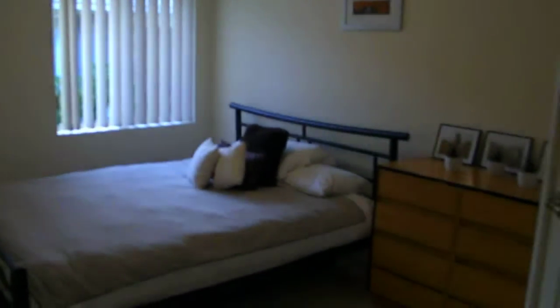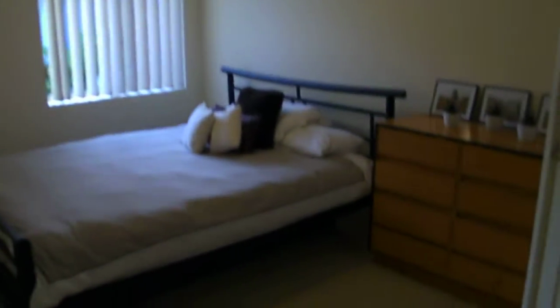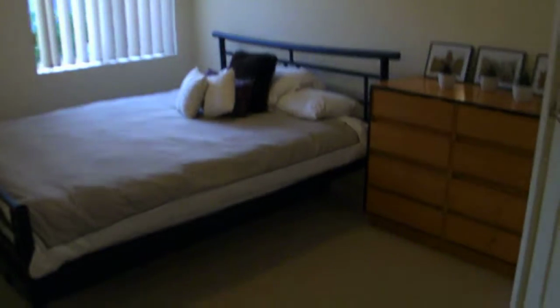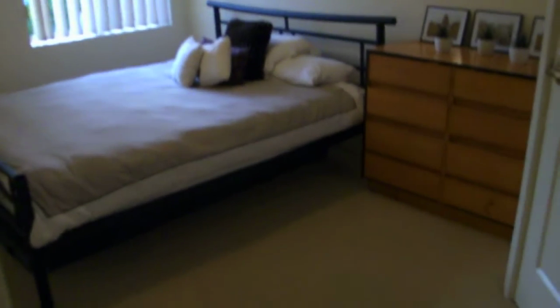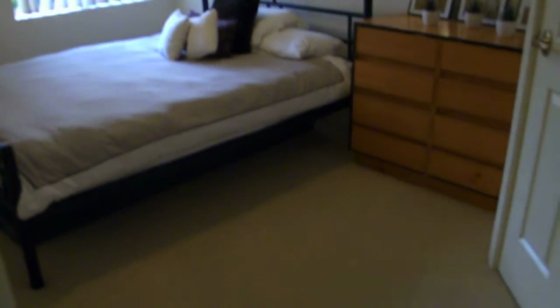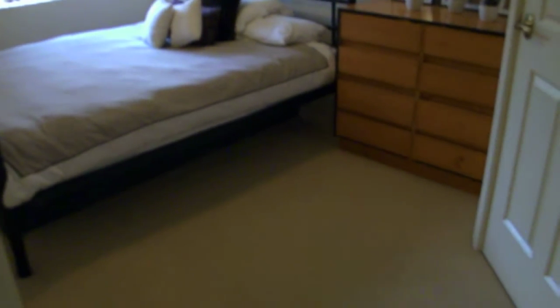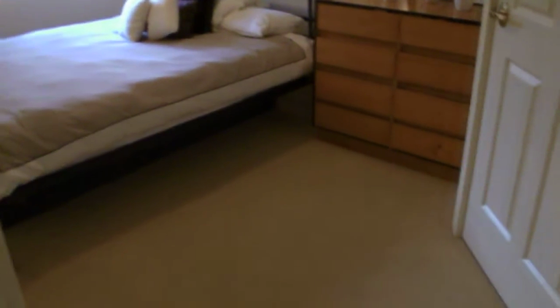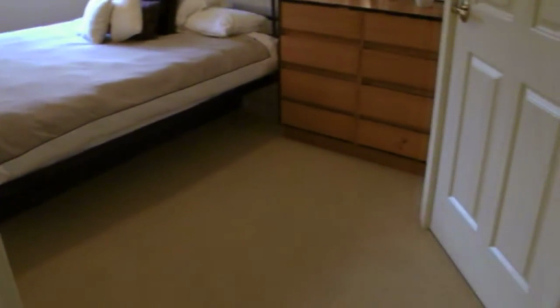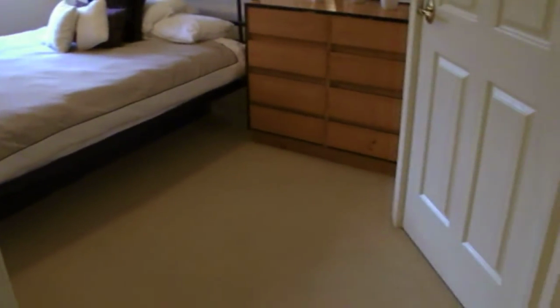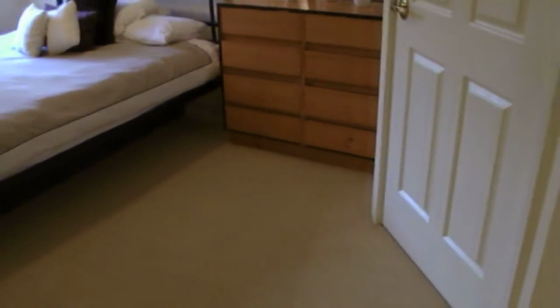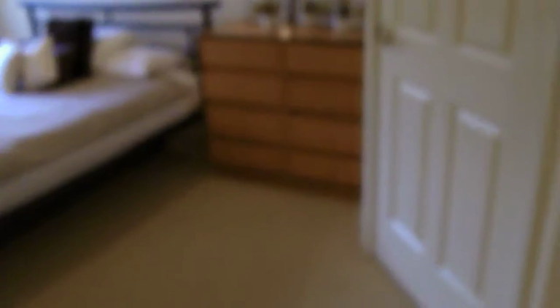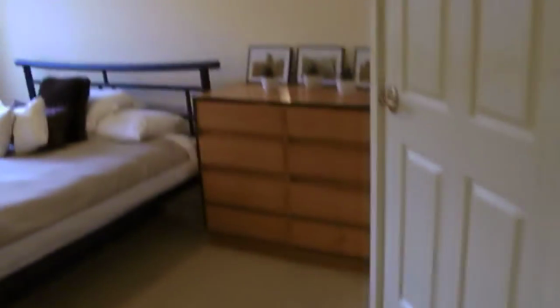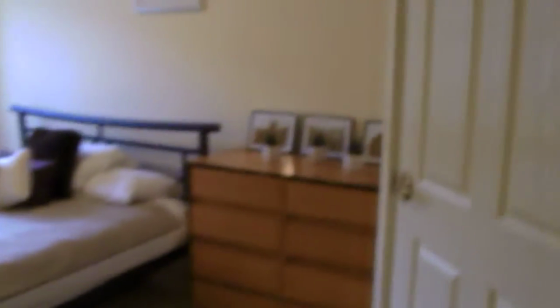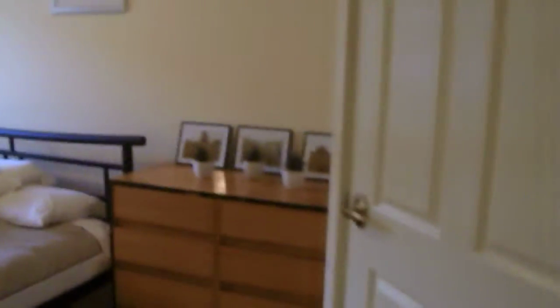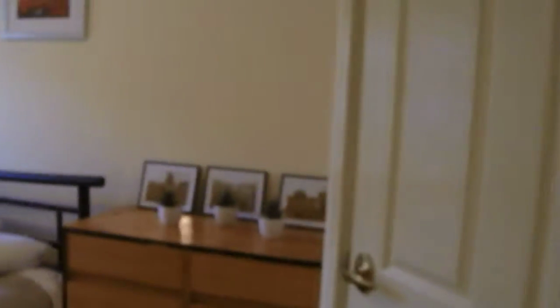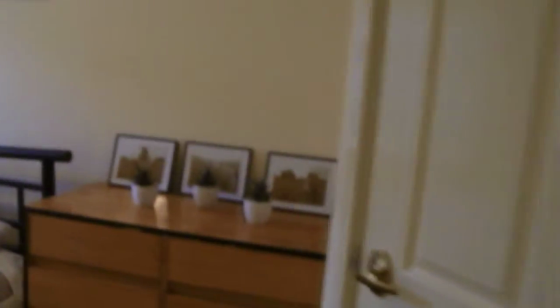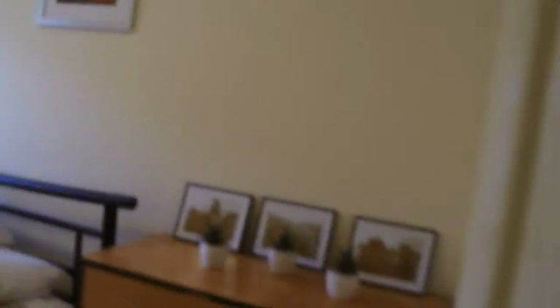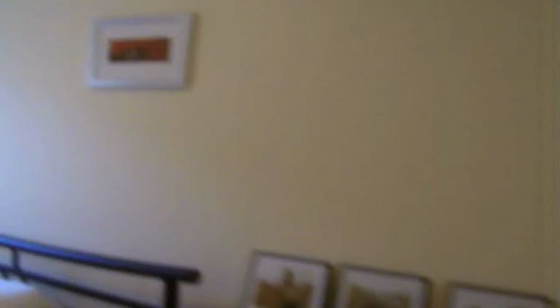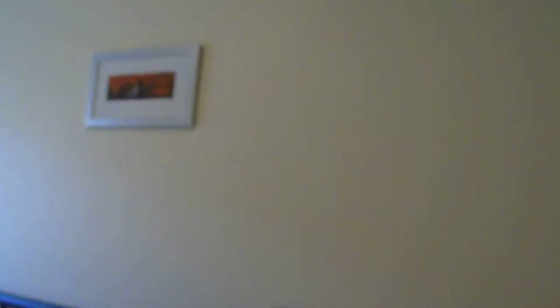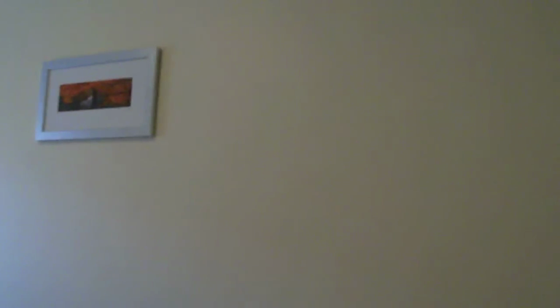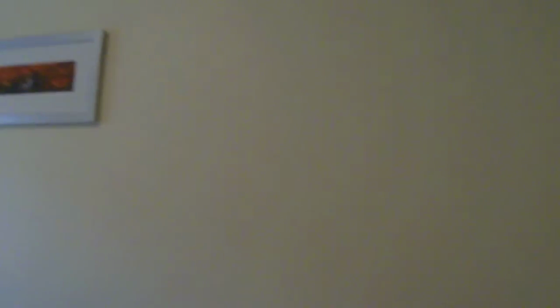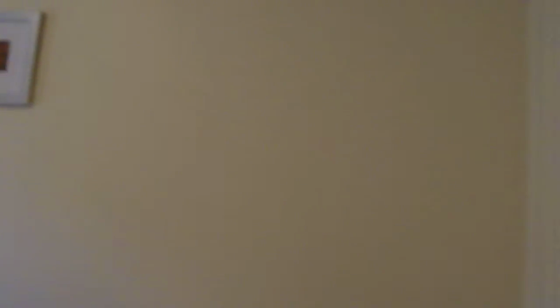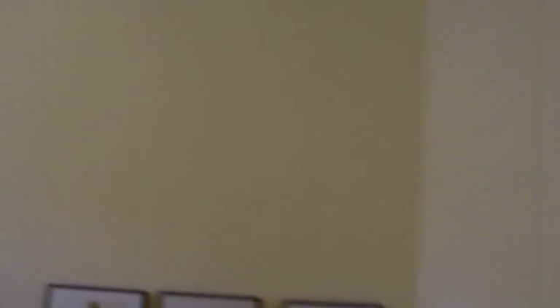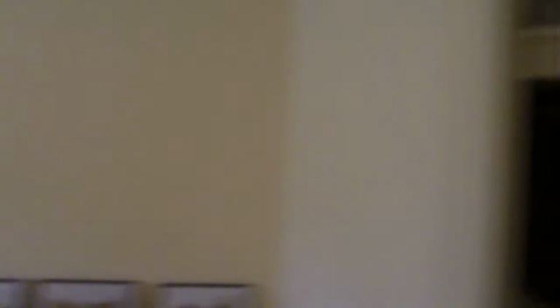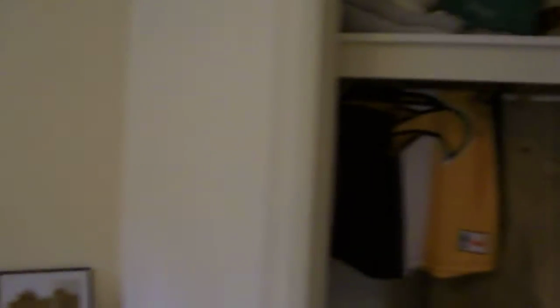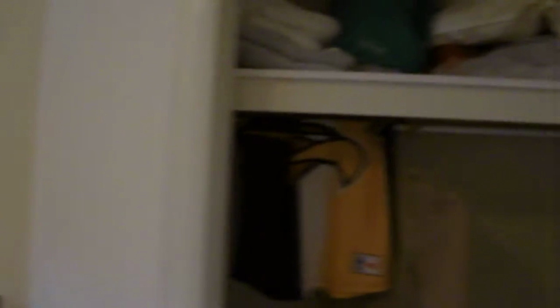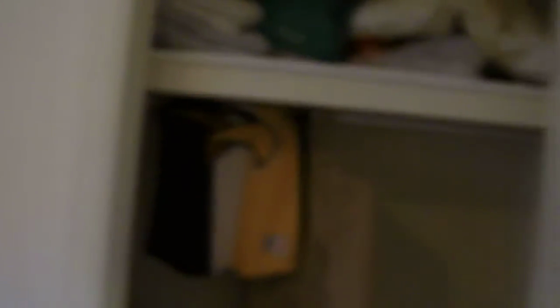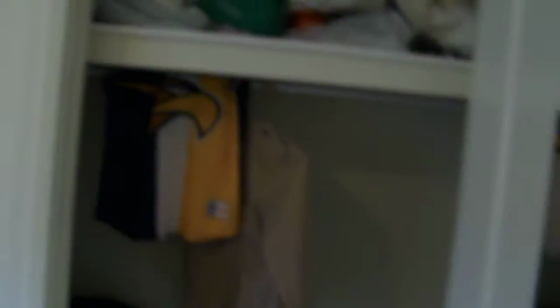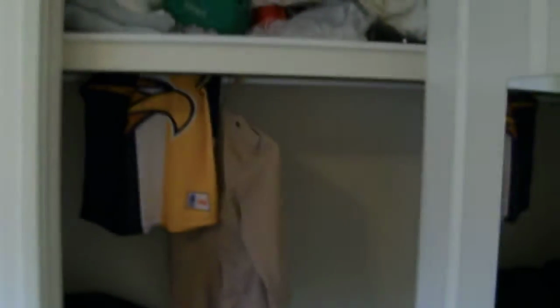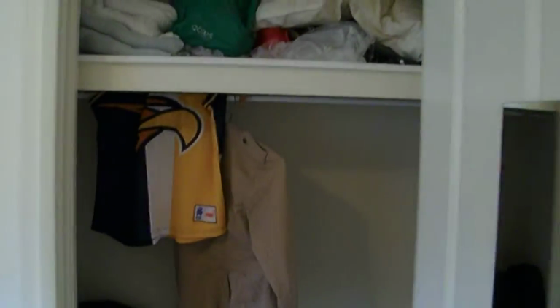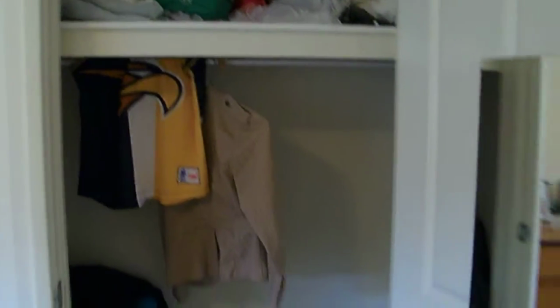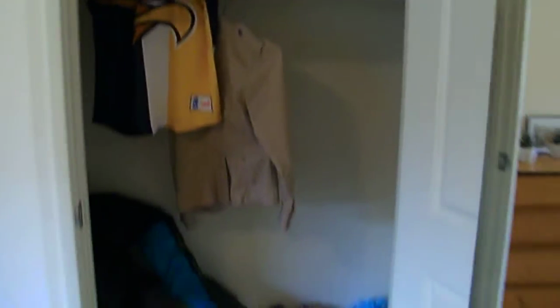And then the fourth bedroom — again queen size bed, good size room with plenty of room for a chest of drawers. And this one's actually got a slightly wider robe than the others.